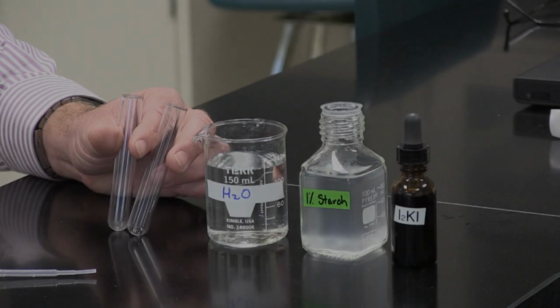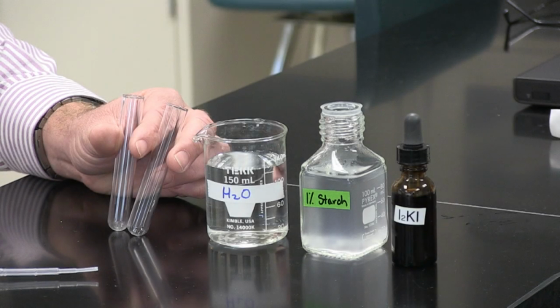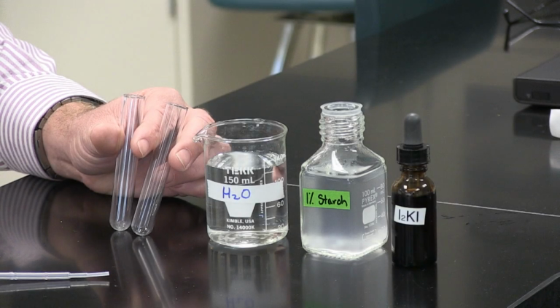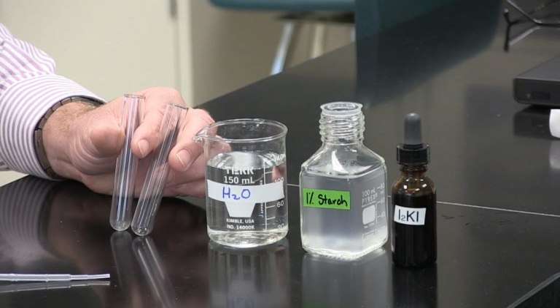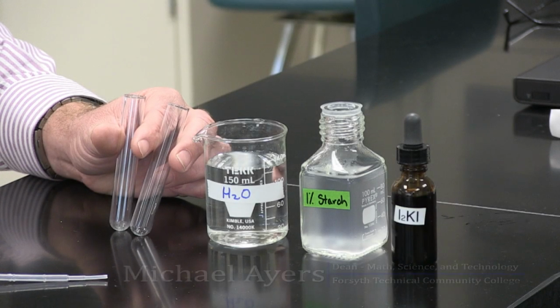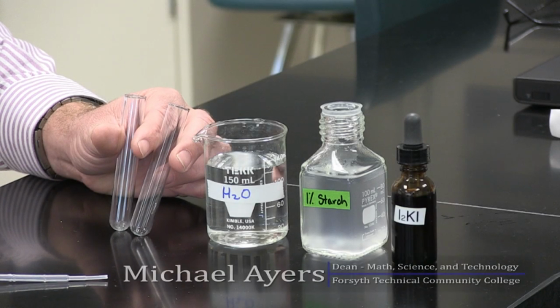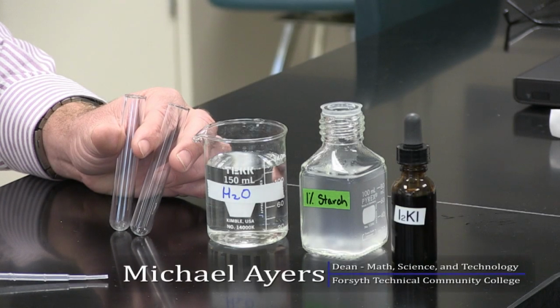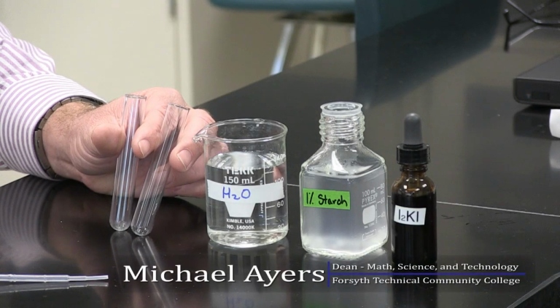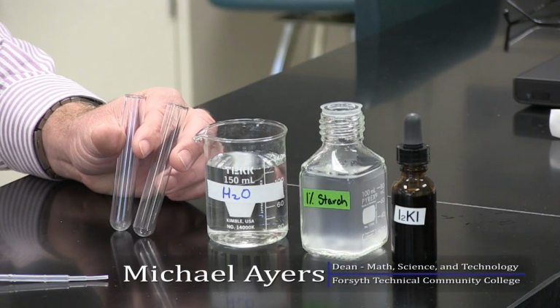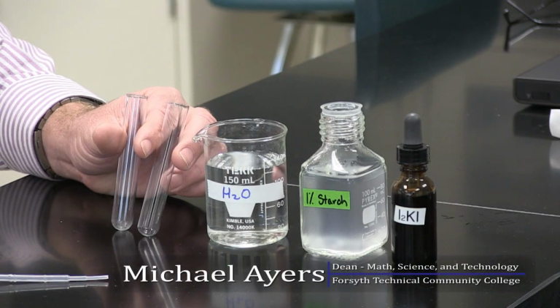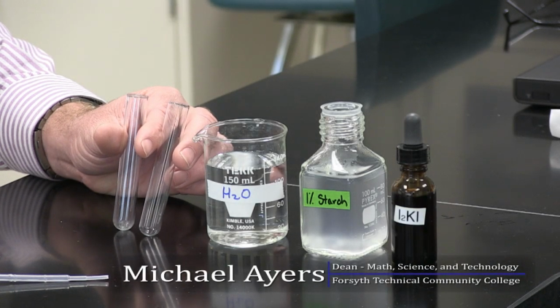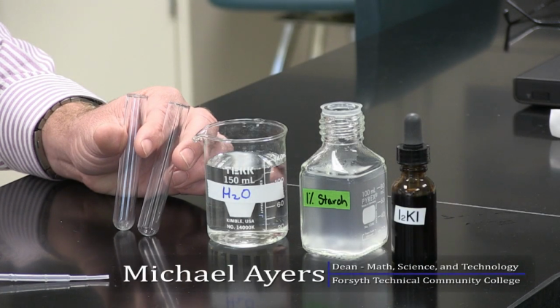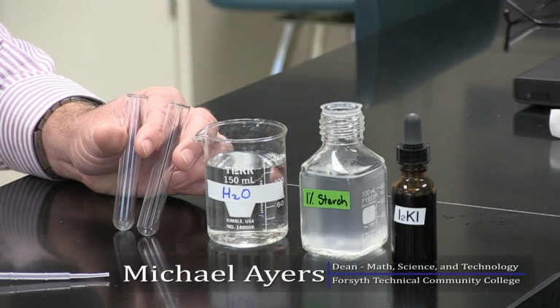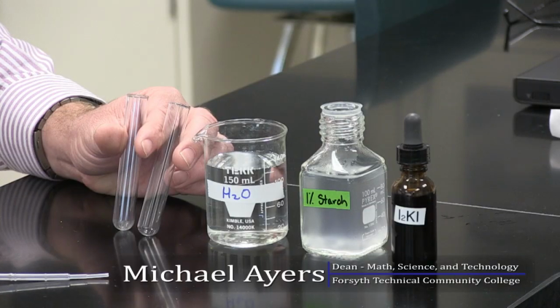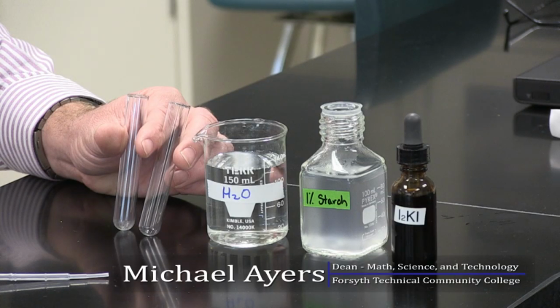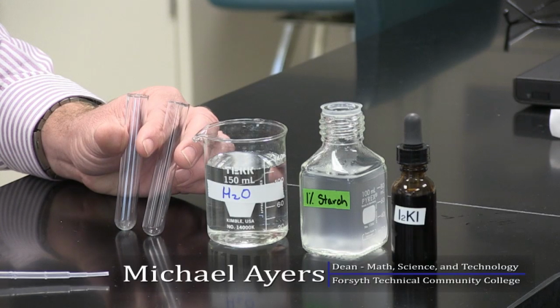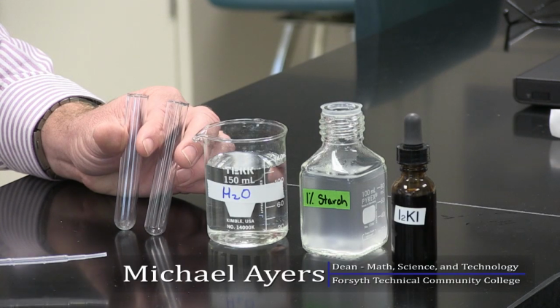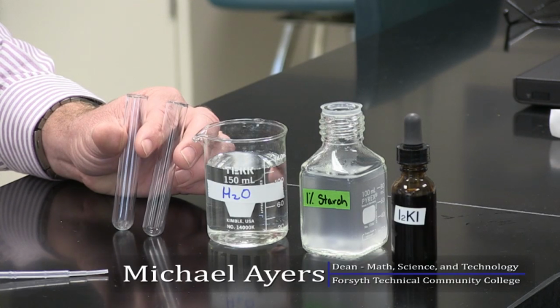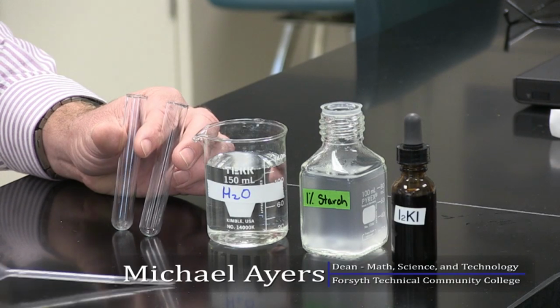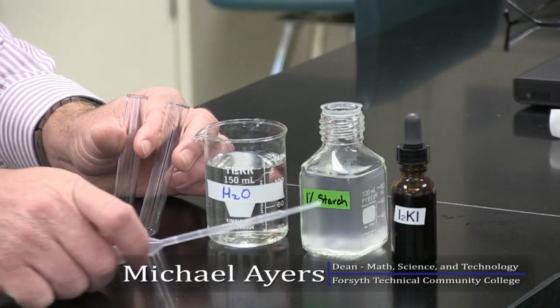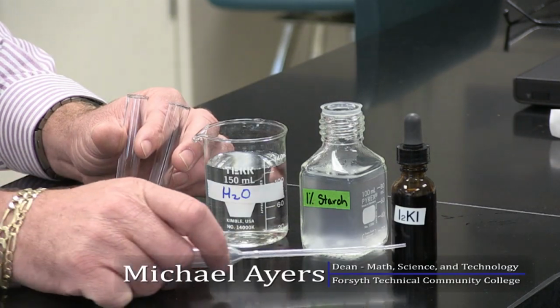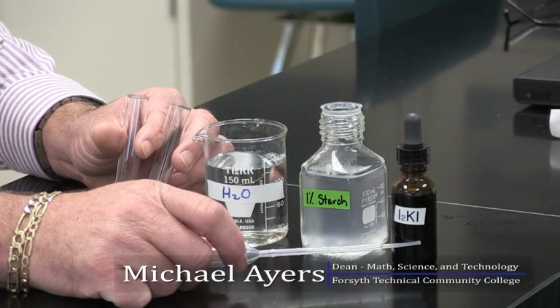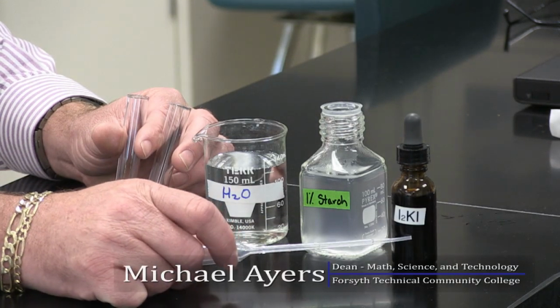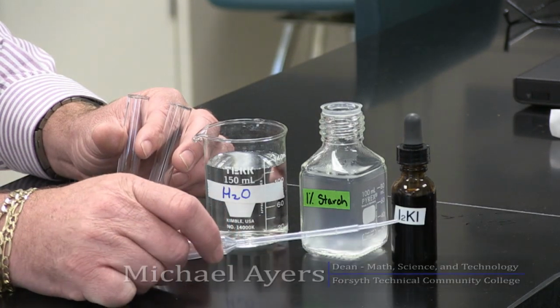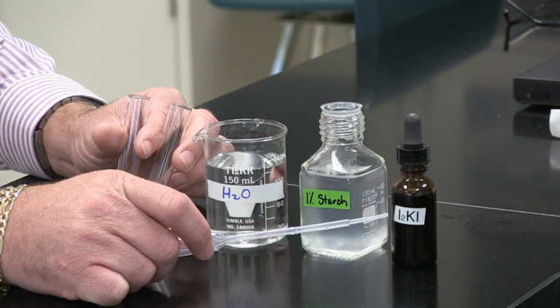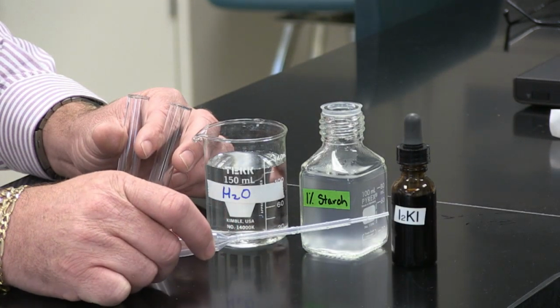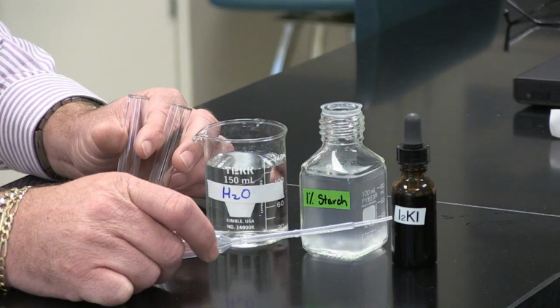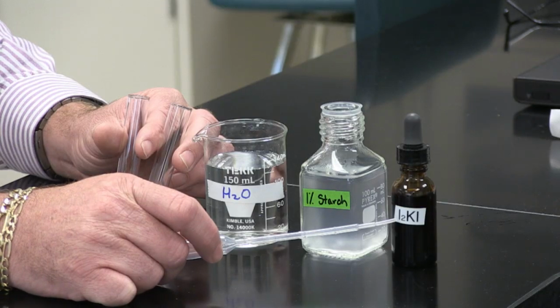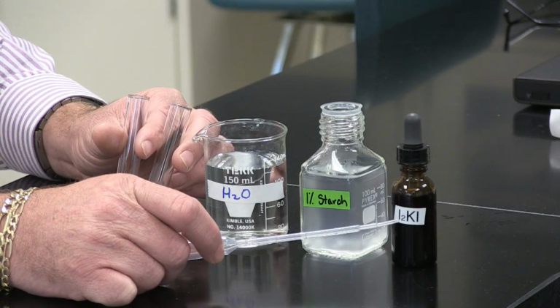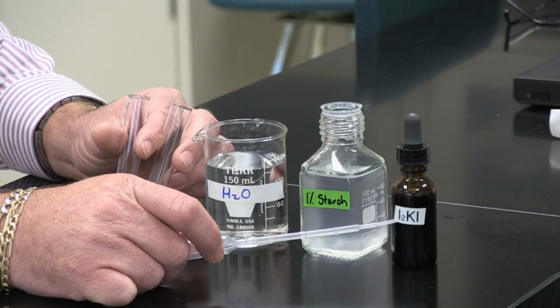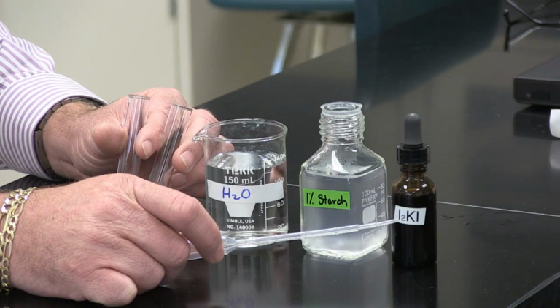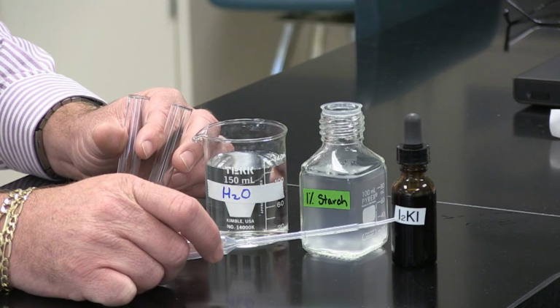We want to do a test that indicates the presence of a polysaccharide called starch. The indicator we use for this is something called IKI.